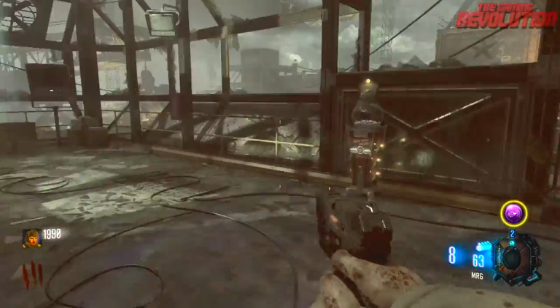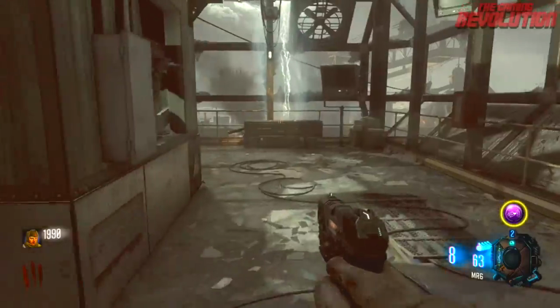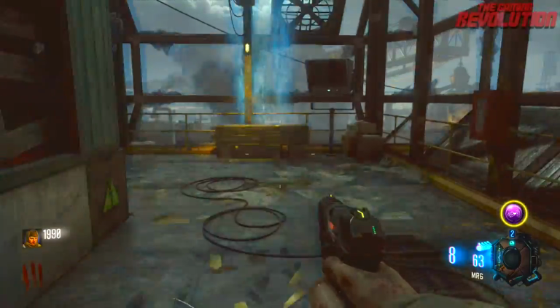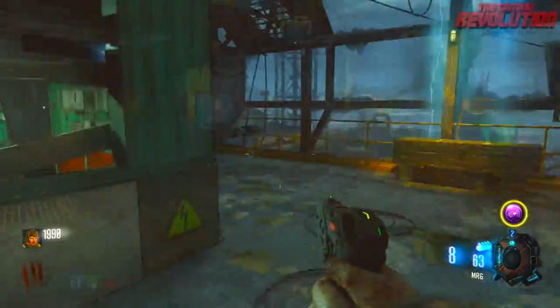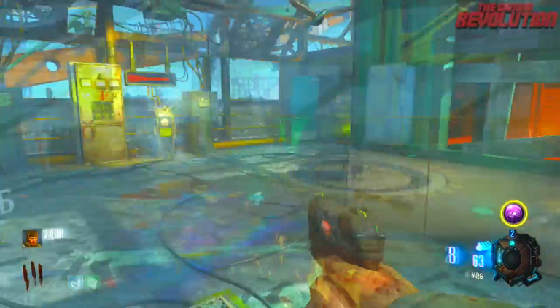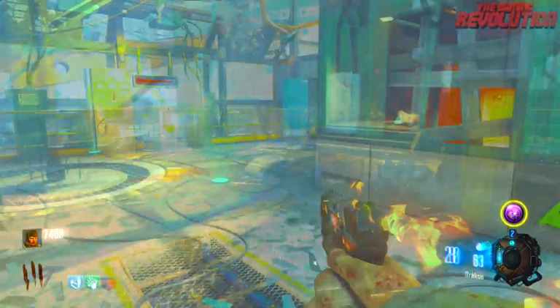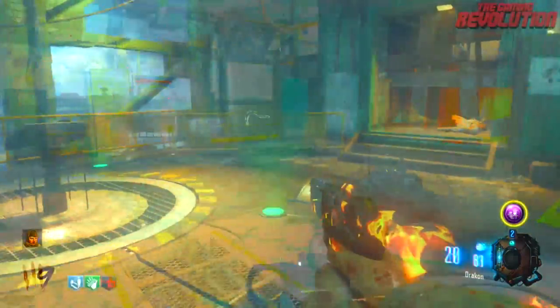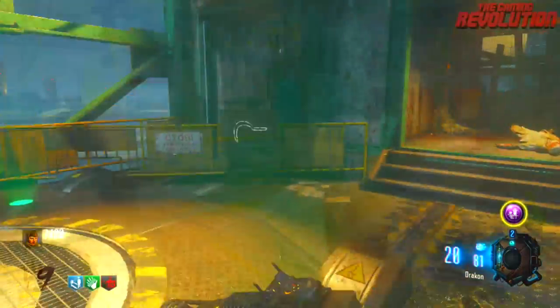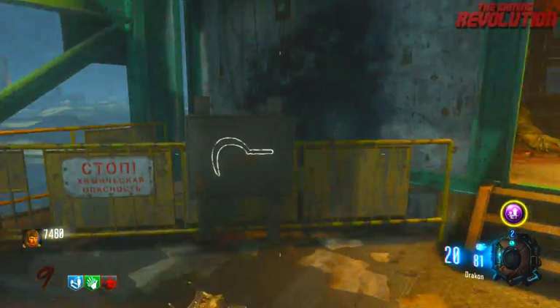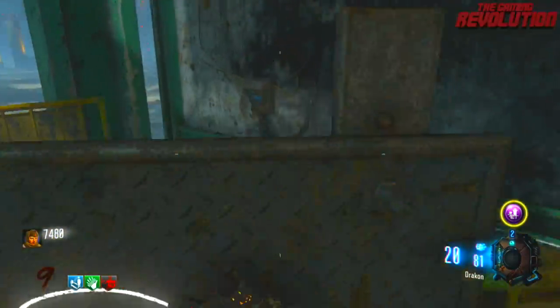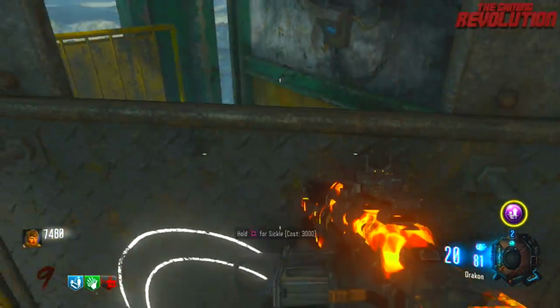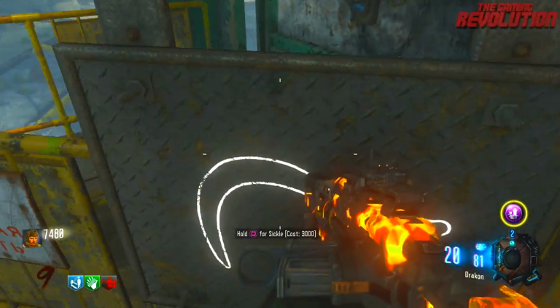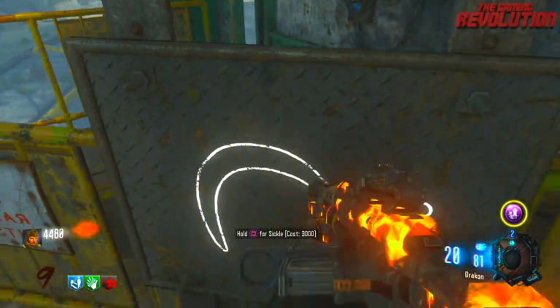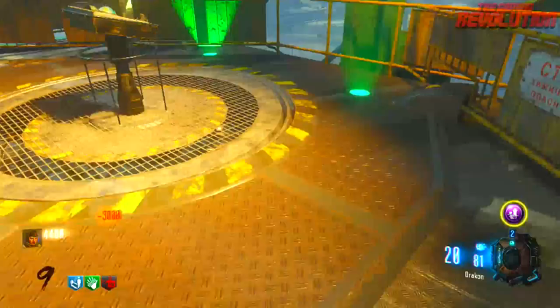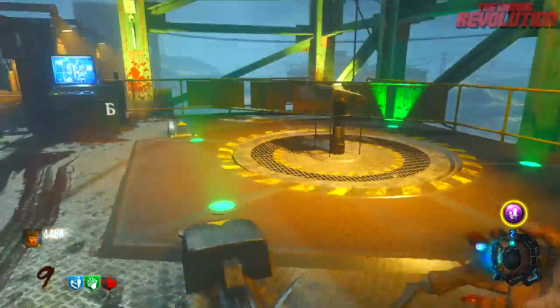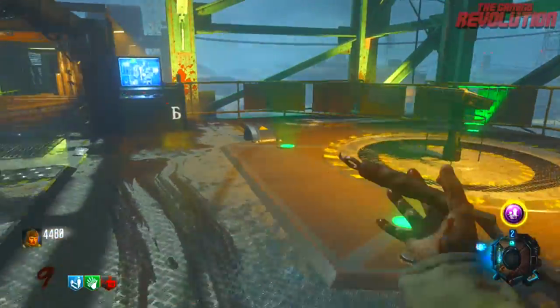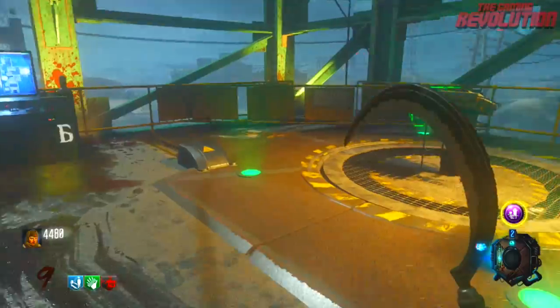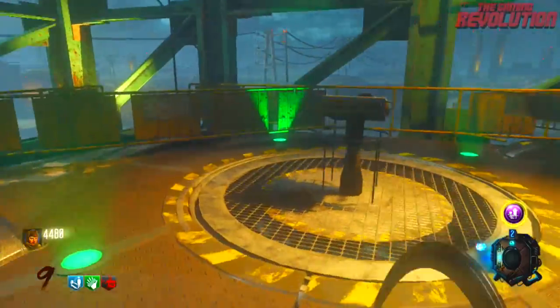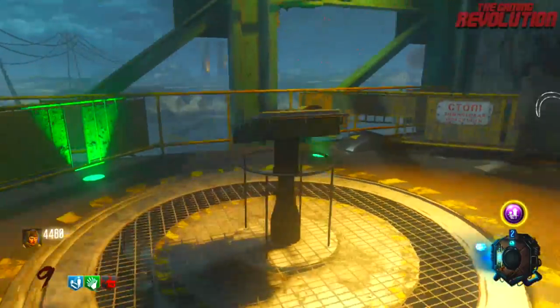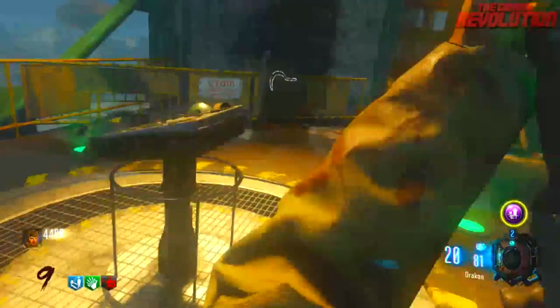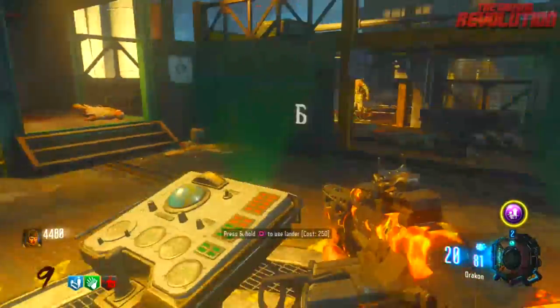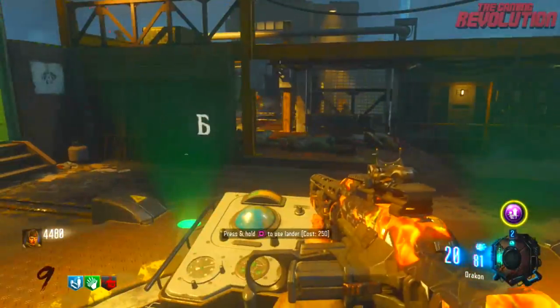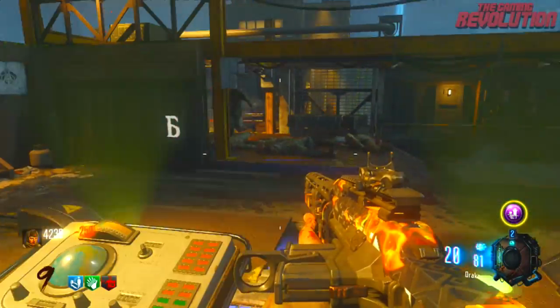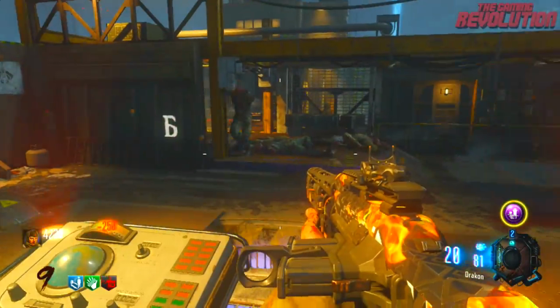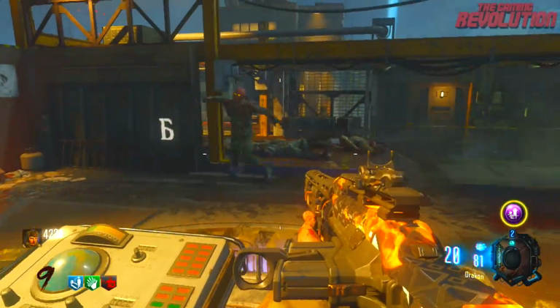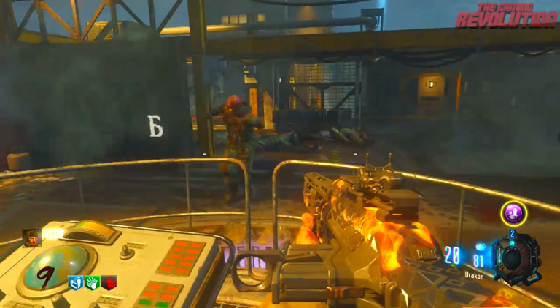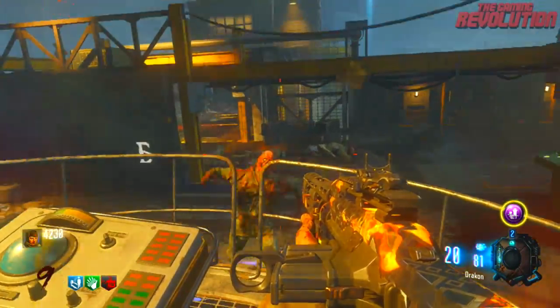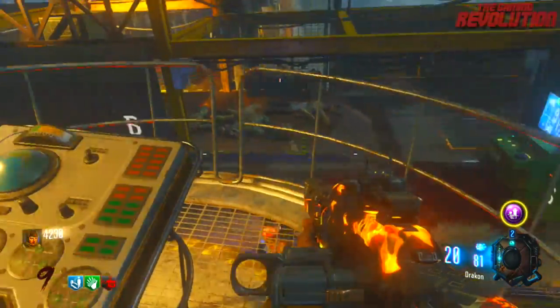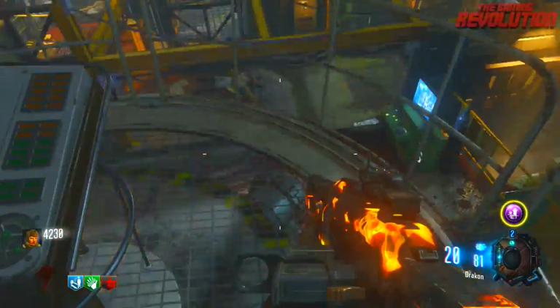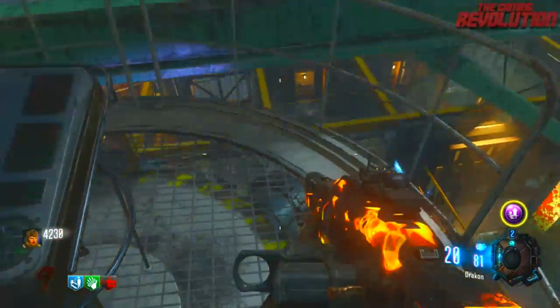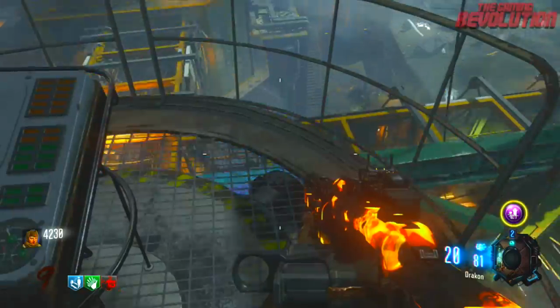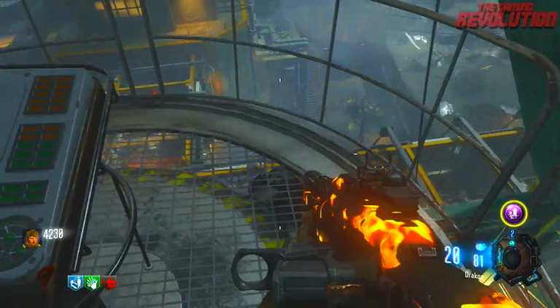Now that you've managed to get yourself the power on, what you need to do is fly all three different lunar landers over to the spawn of the map. The first lunar lander can be located near where the power is, and it's where the sickle is located.